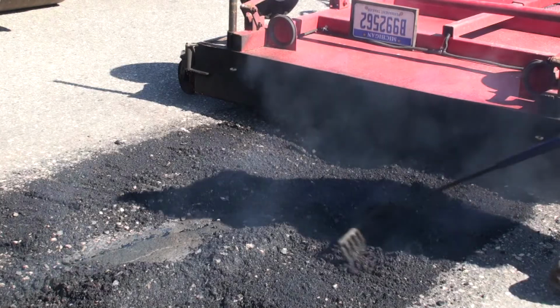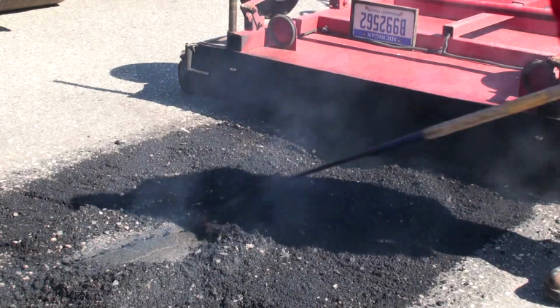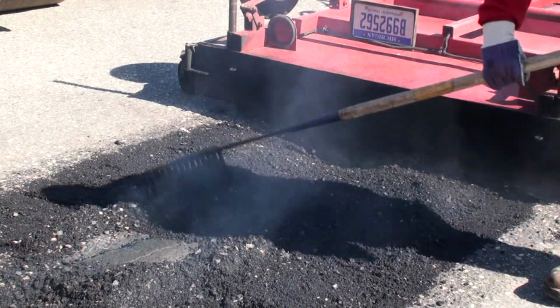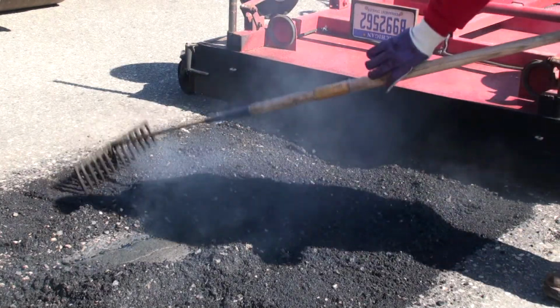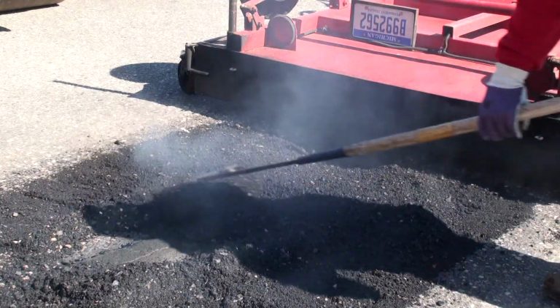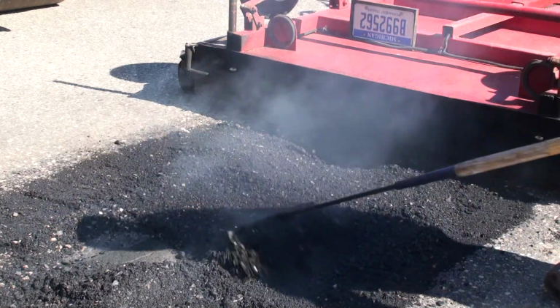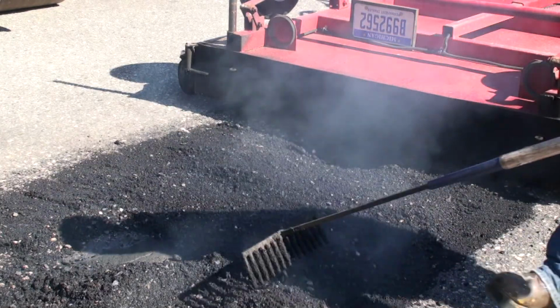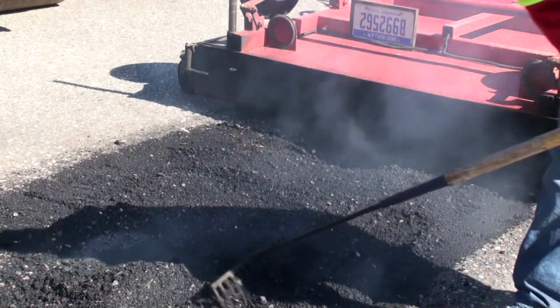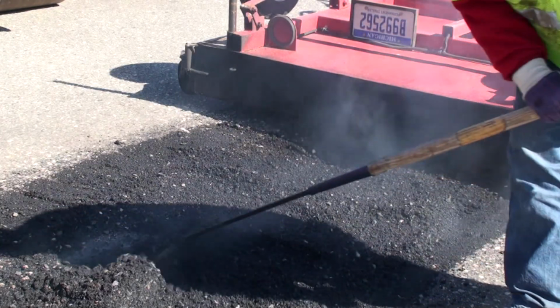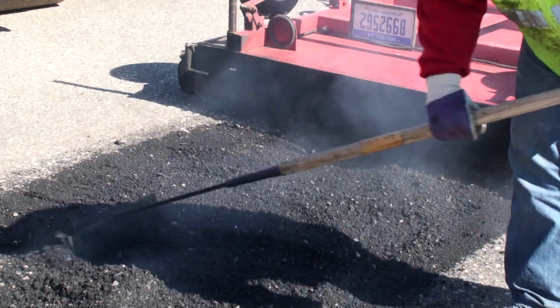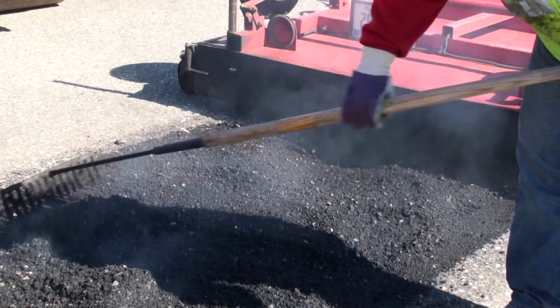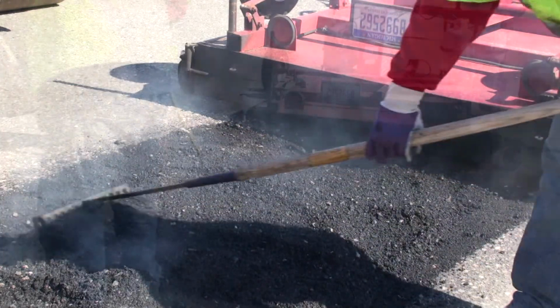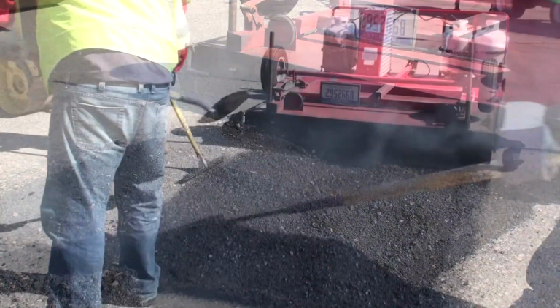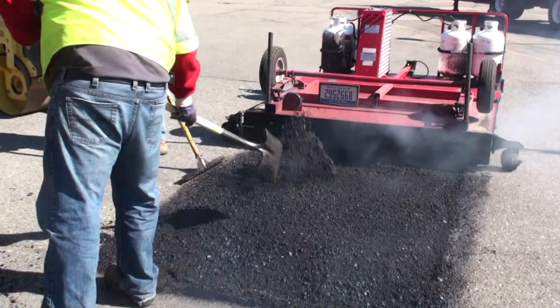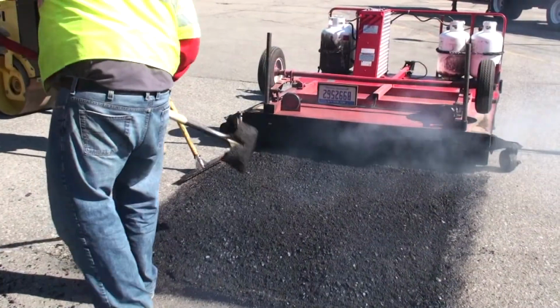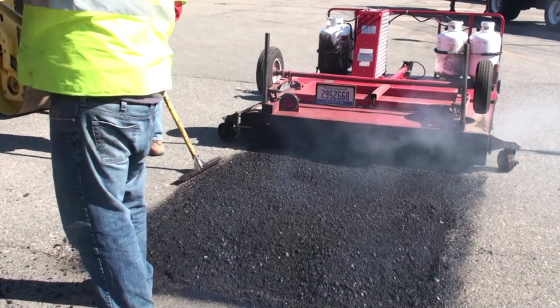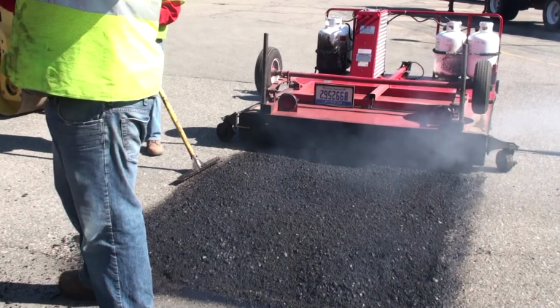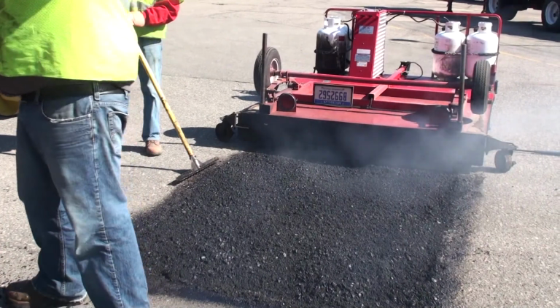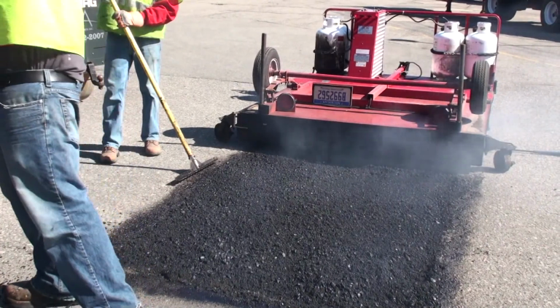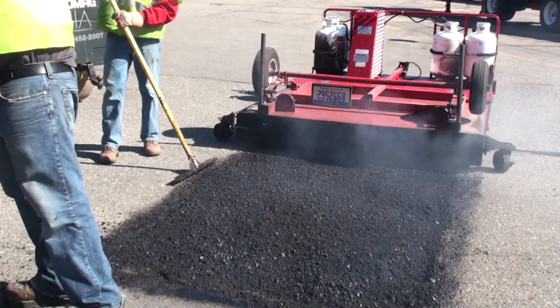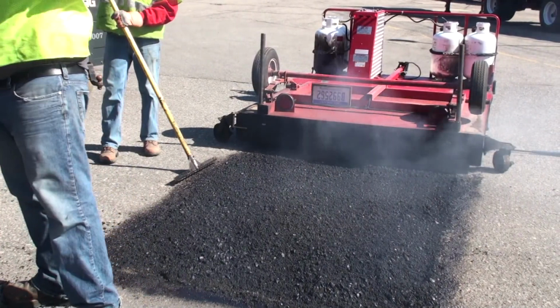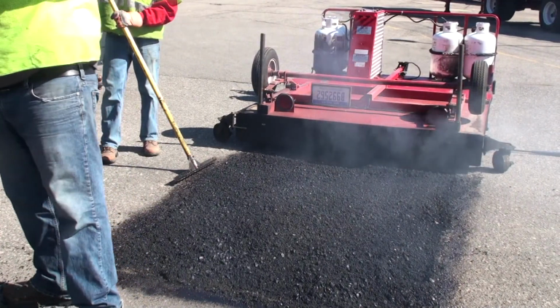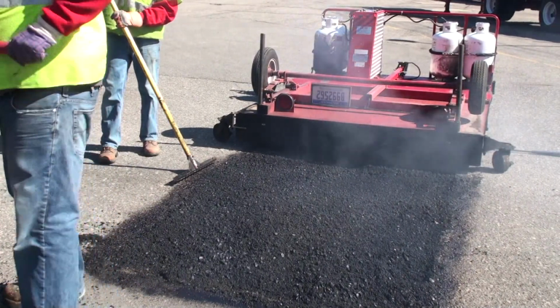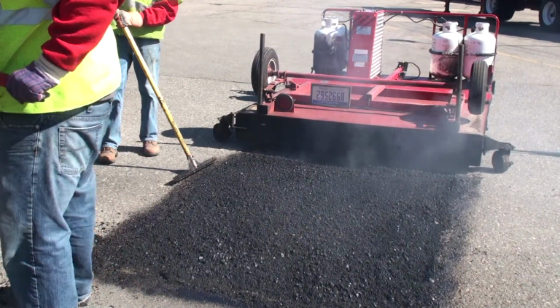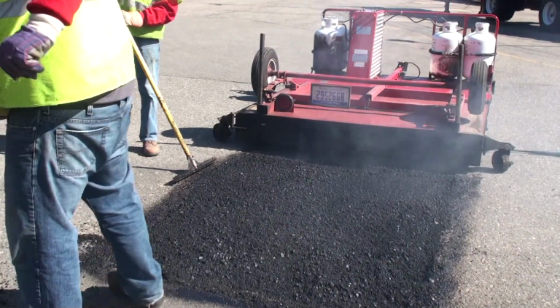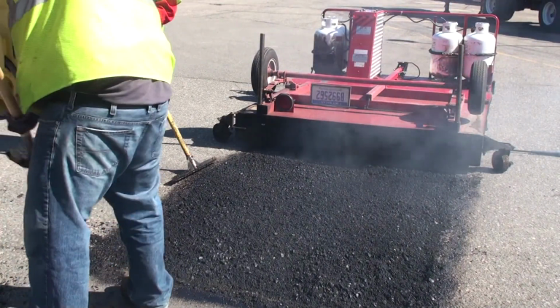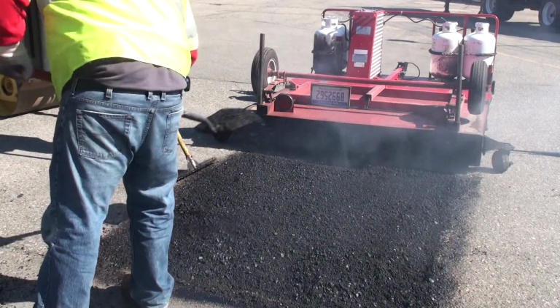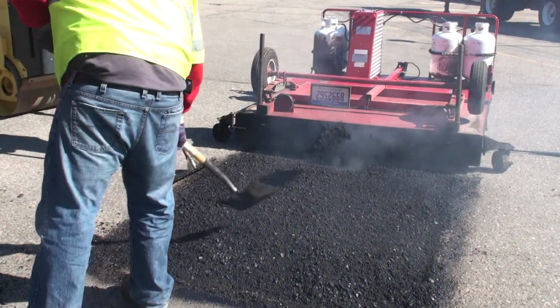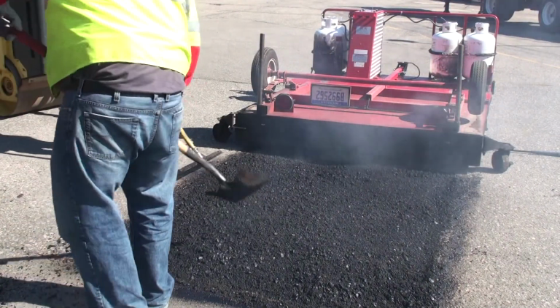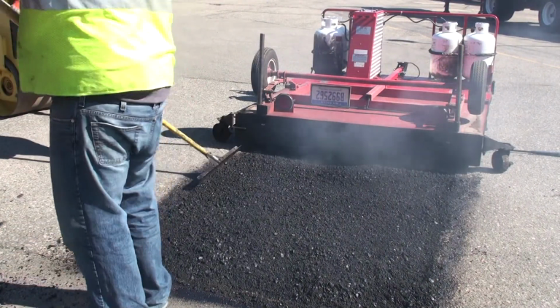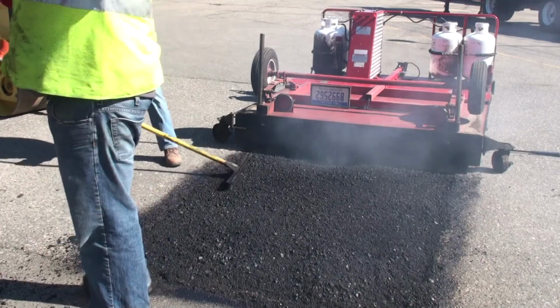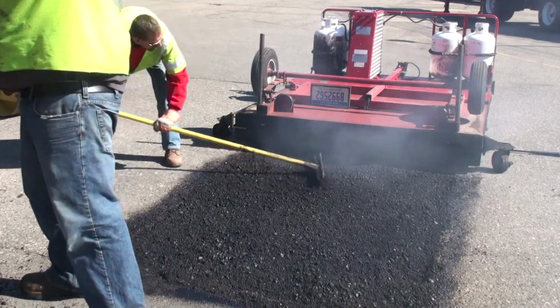Environmentally friendly, infrared repair blends new and existing asphalt to create a seamless patch that will leave the area safer to walk on, smoother to drive over, and more aesthetic looking.